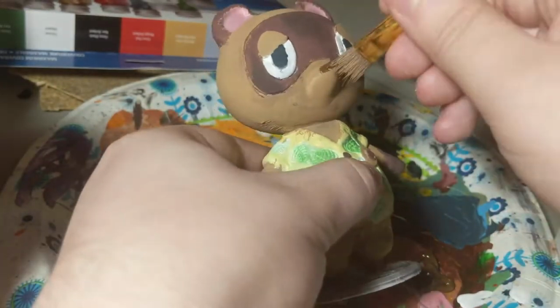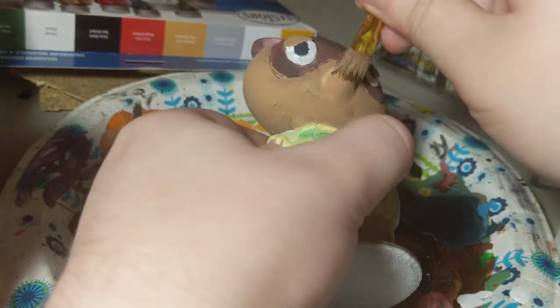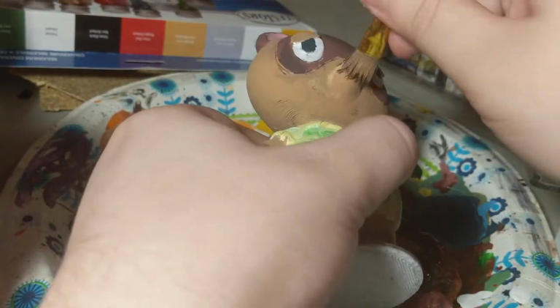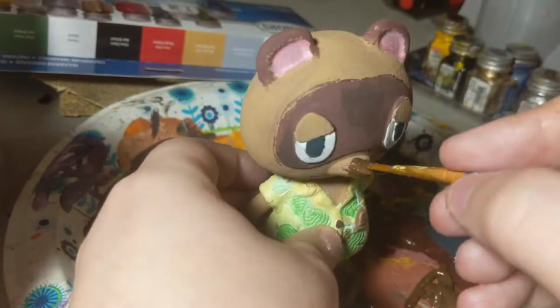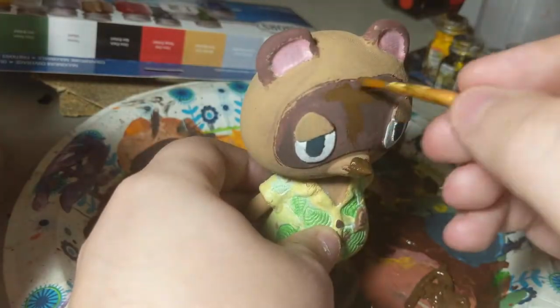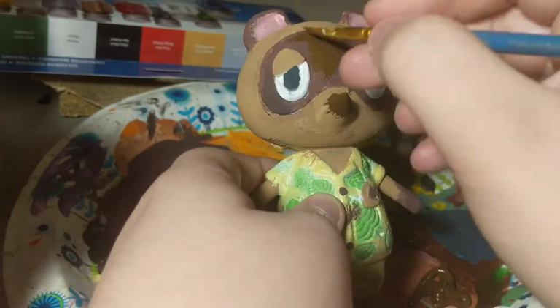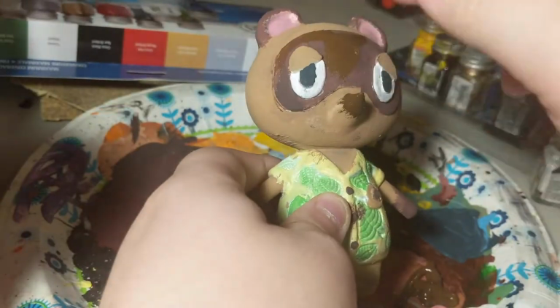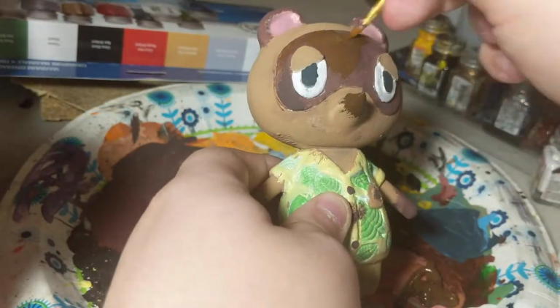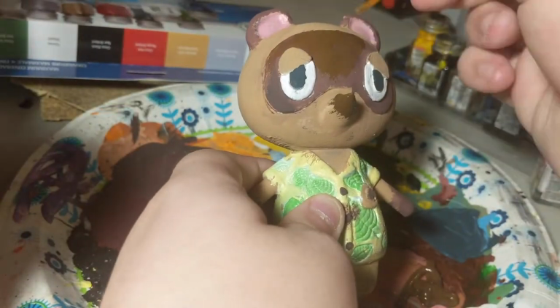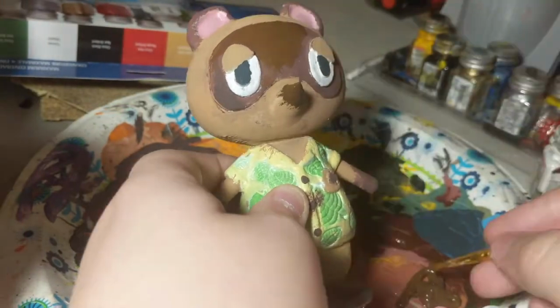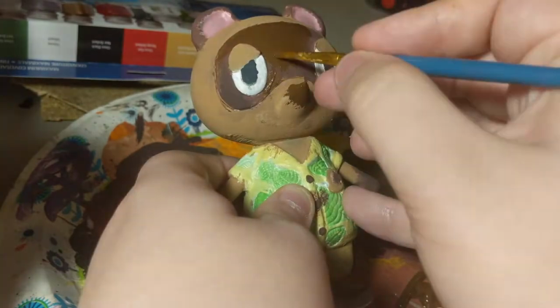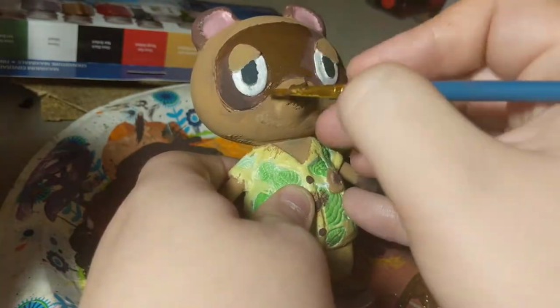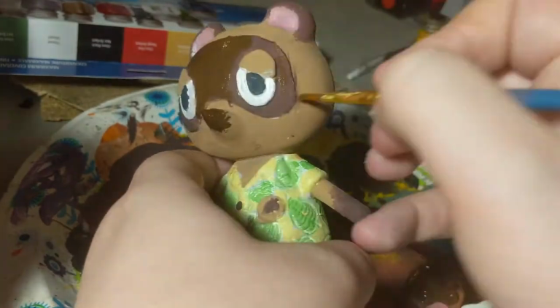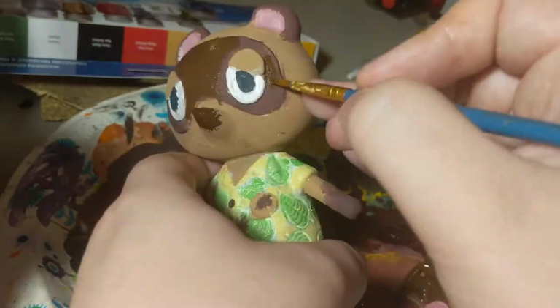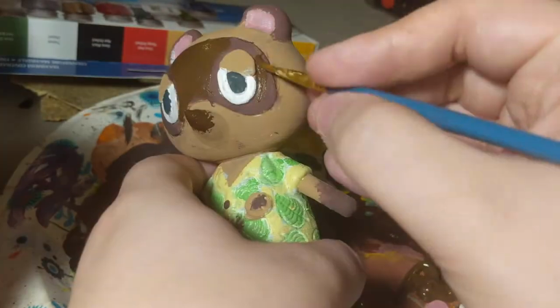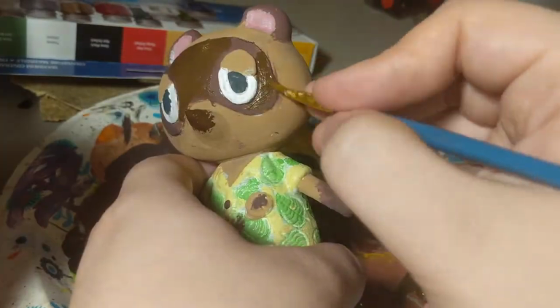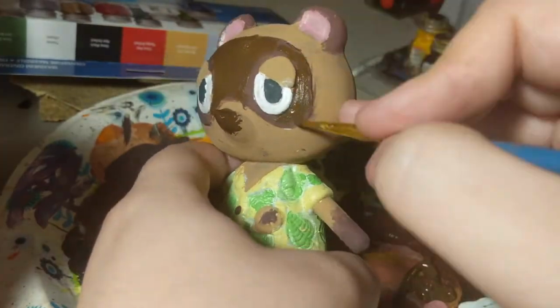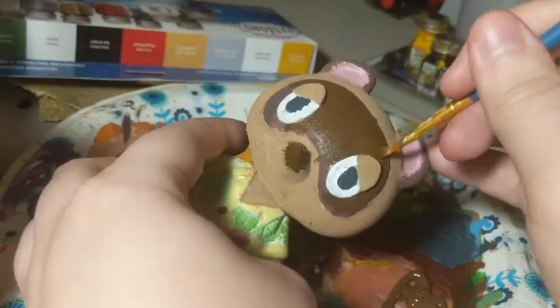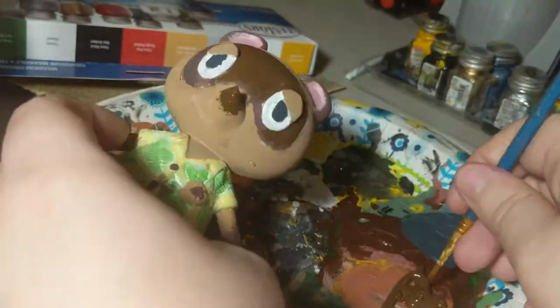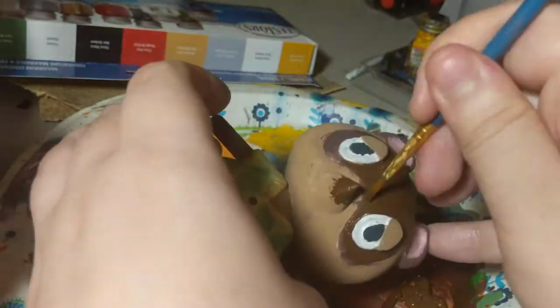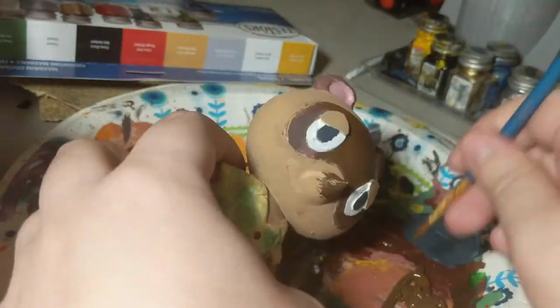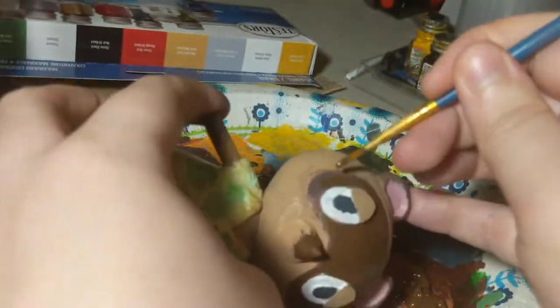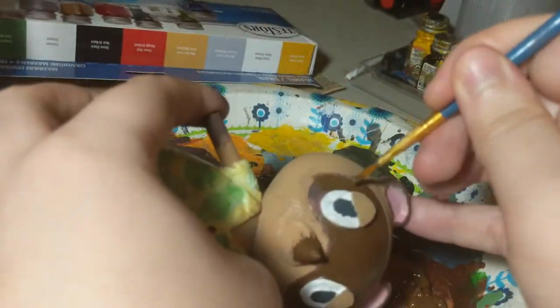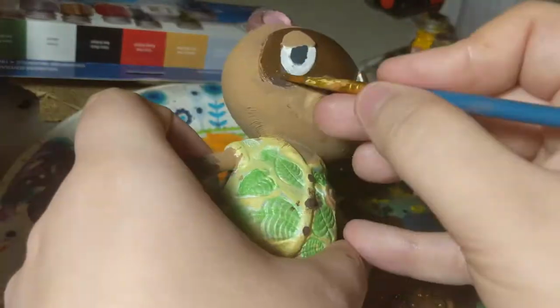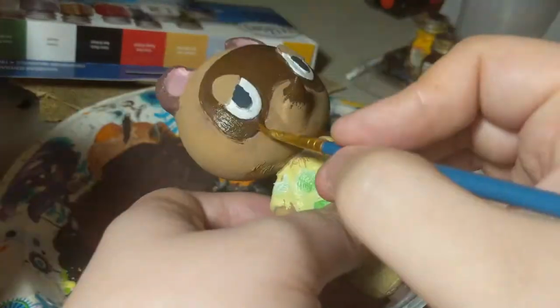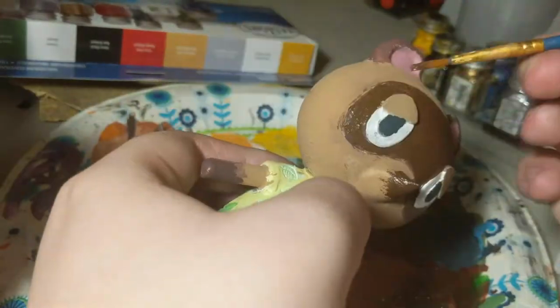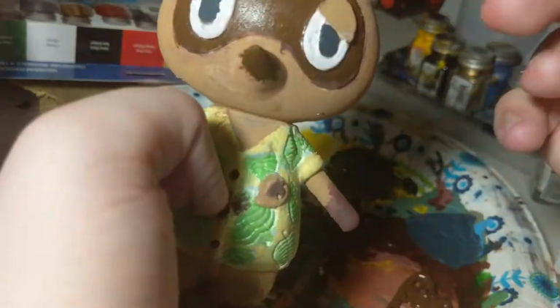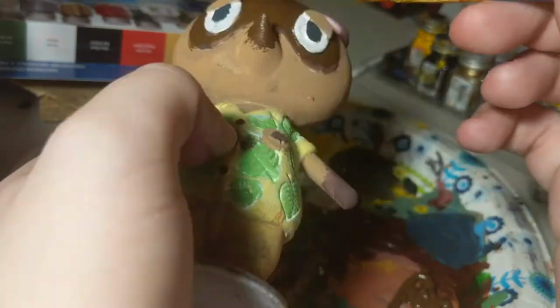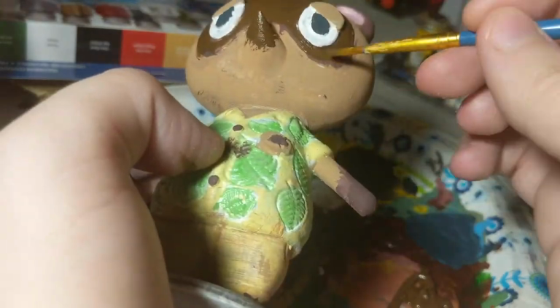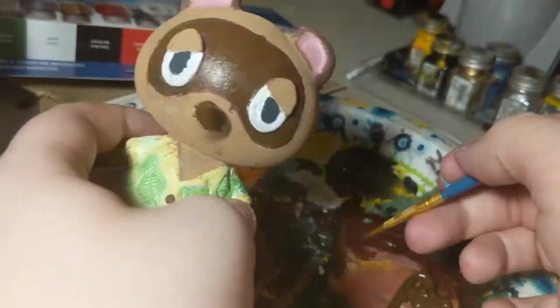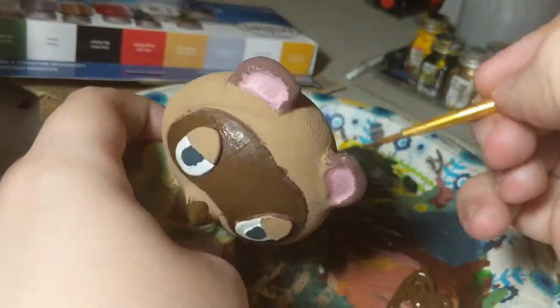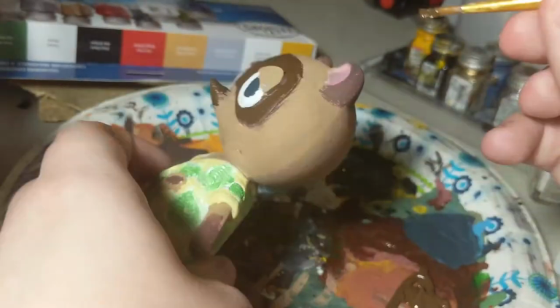I found that the color of the leaf badge was actually a very good match for the darker sections of his hands, tail, and raccoon mask.